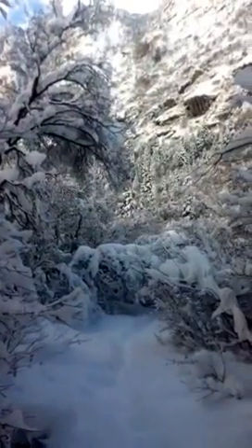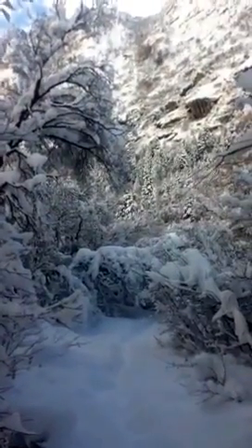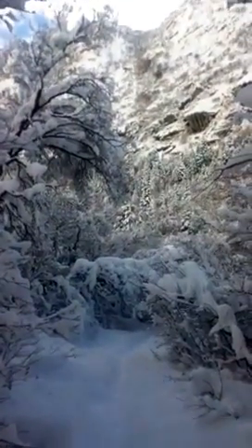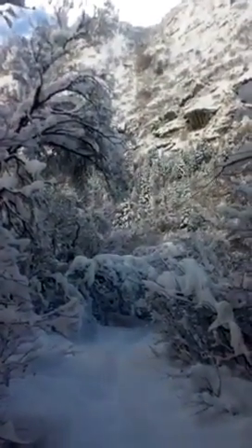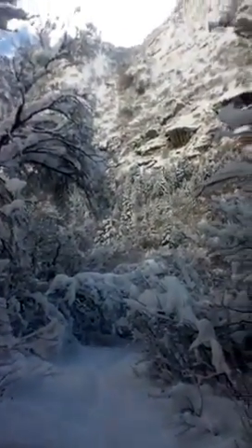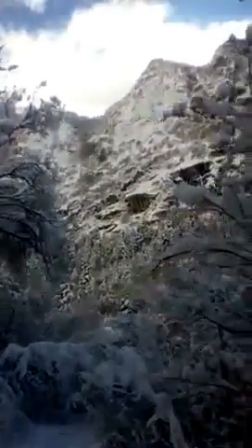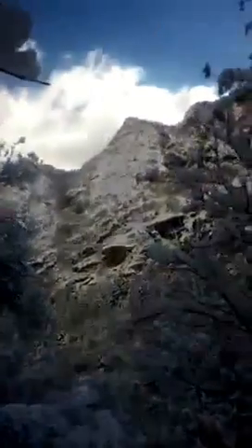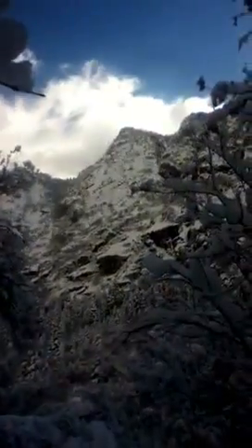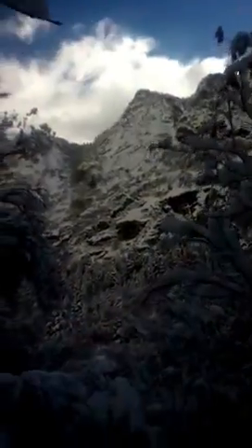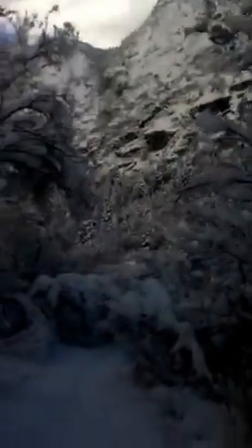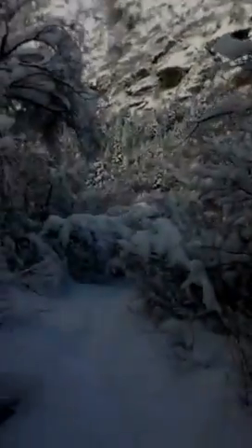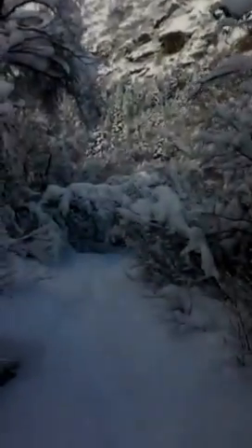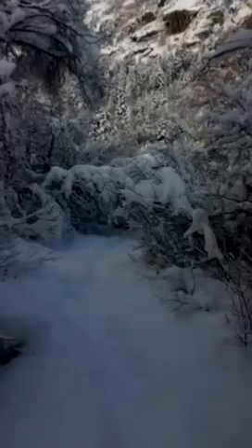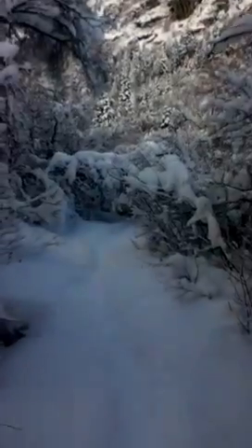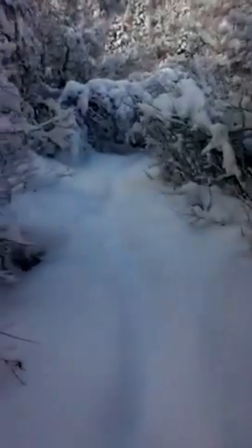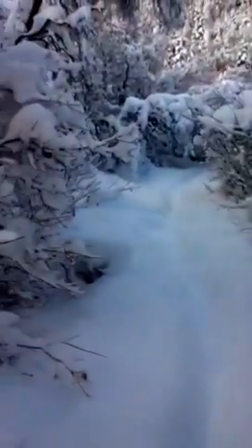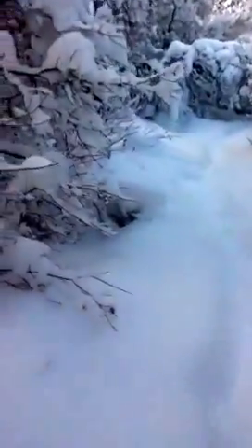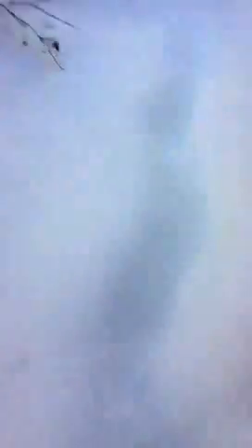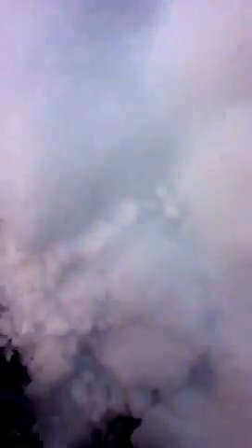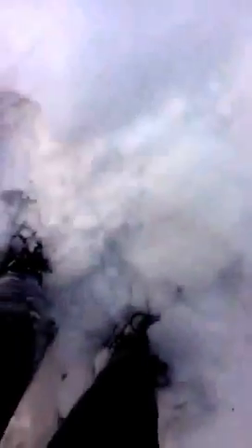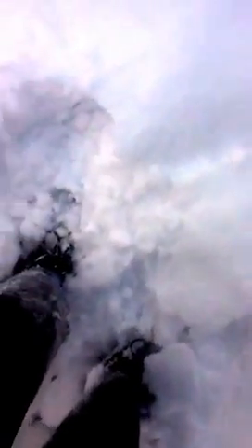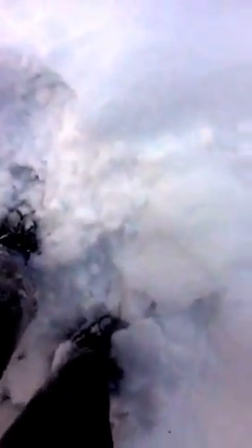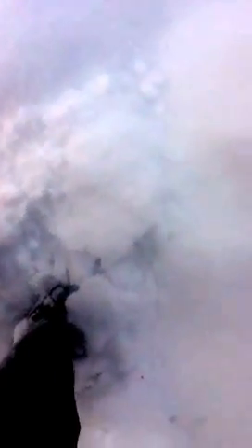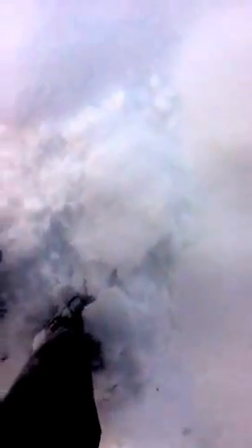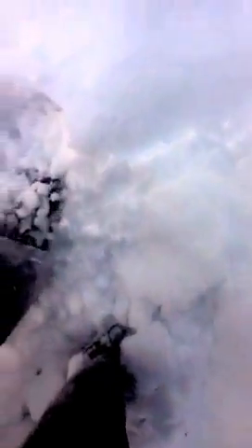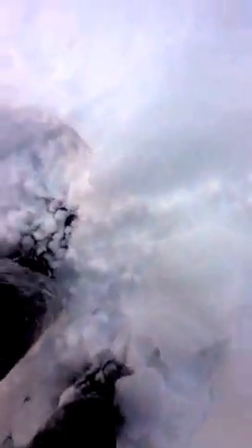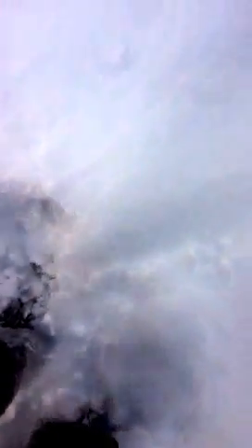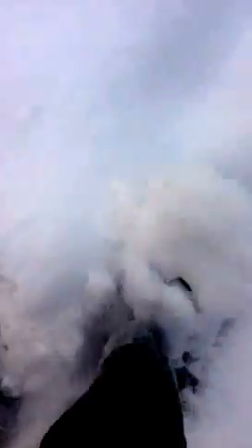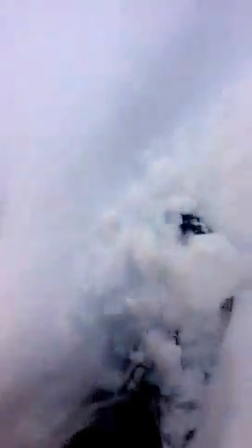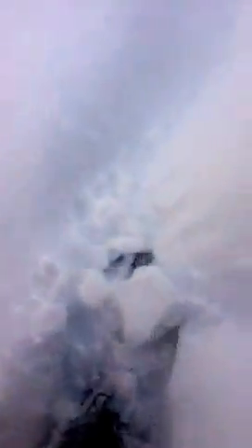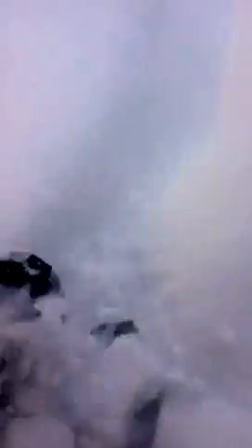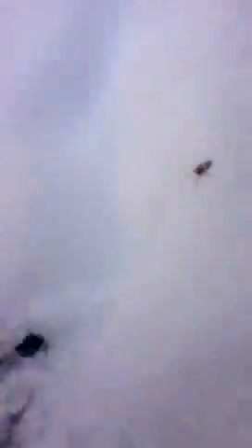I just want to show you guys real quick. This is one of the side trails here — it goes through the mountainside. The snow is pretty deep. I can't even see my own shoes; they're under there somewhere.